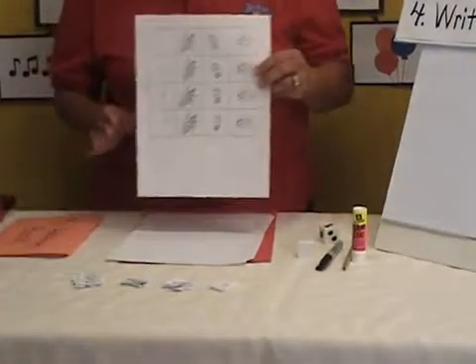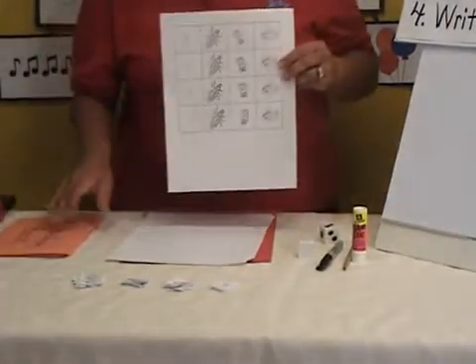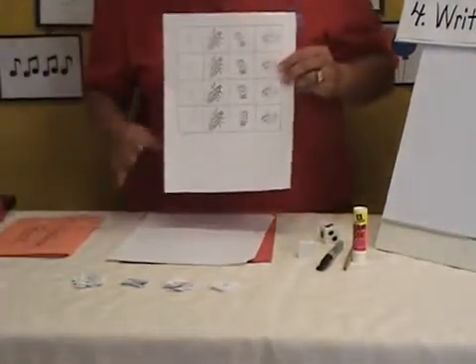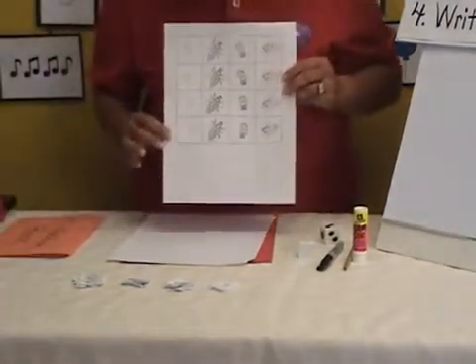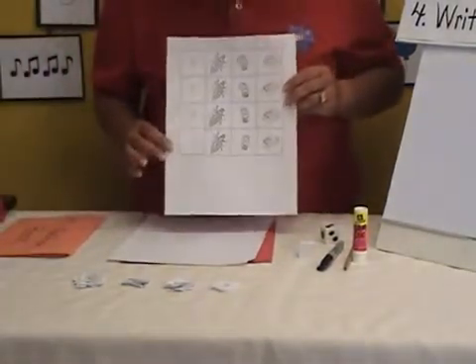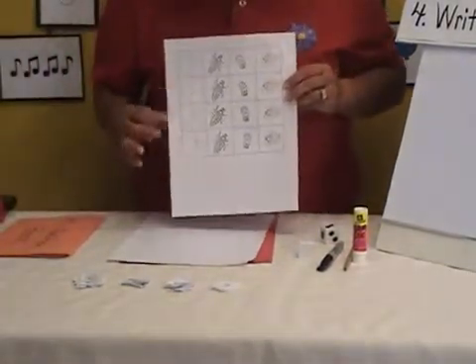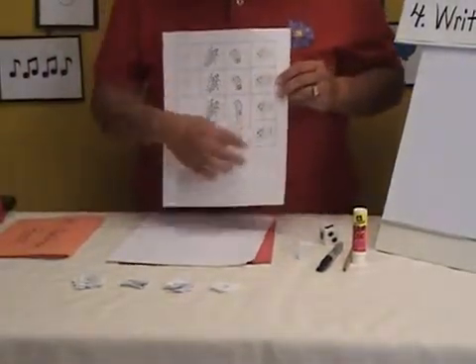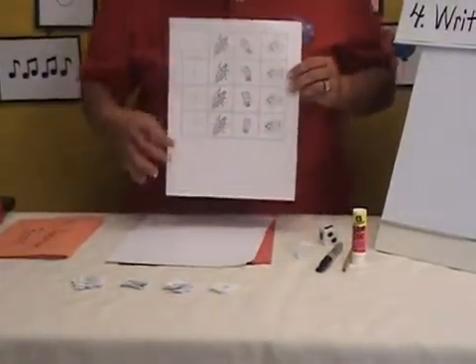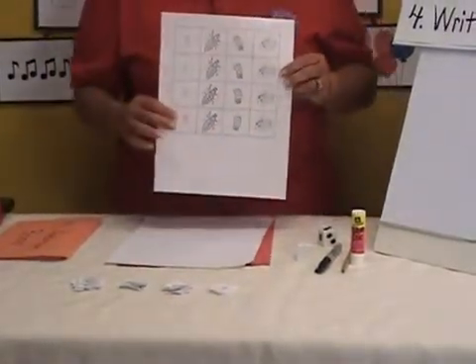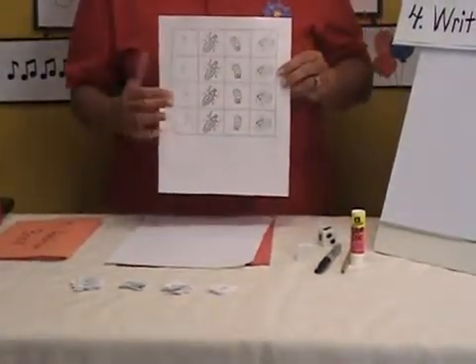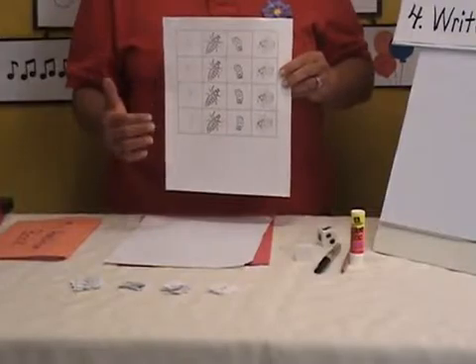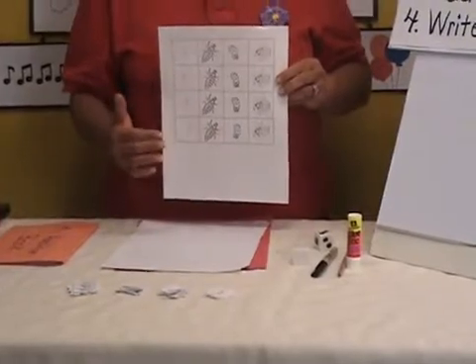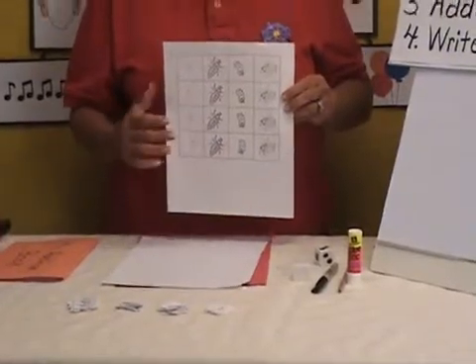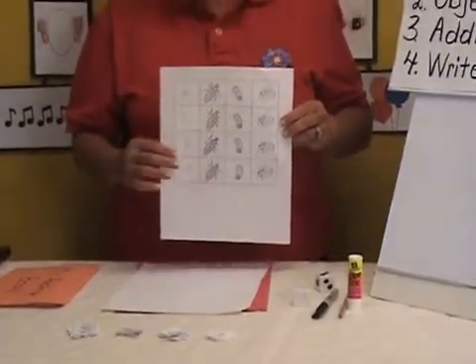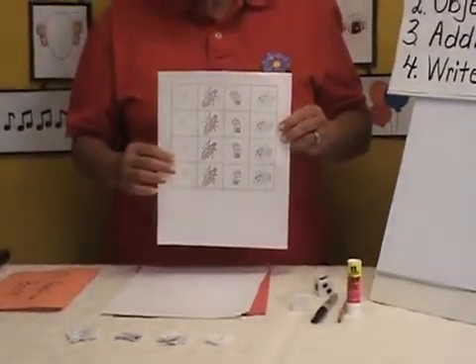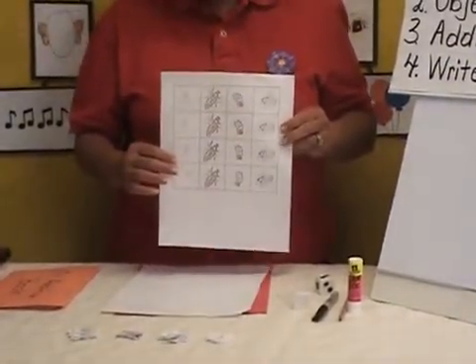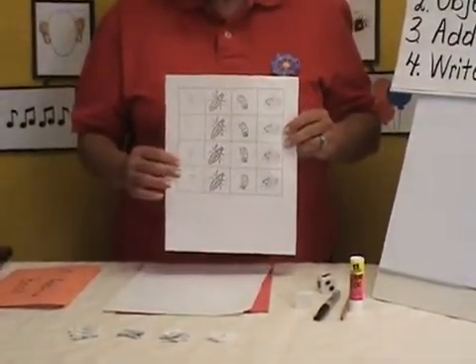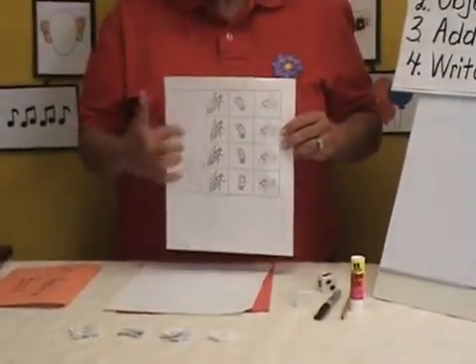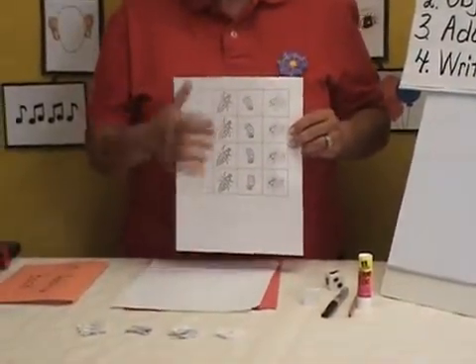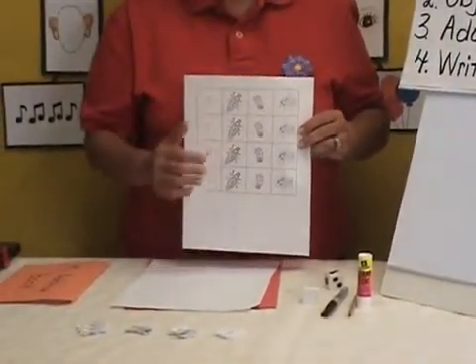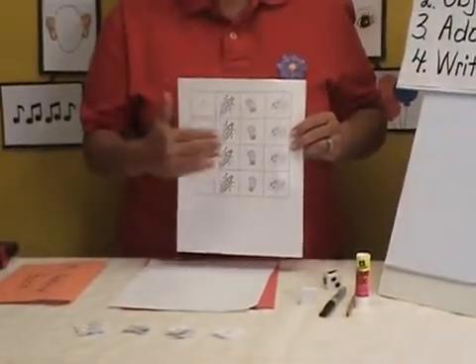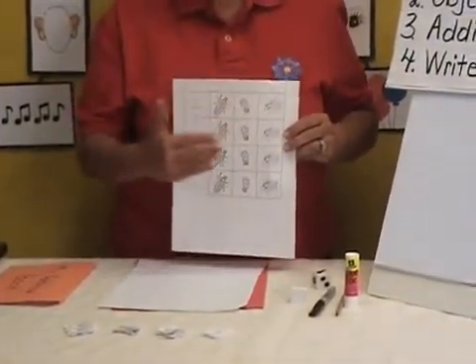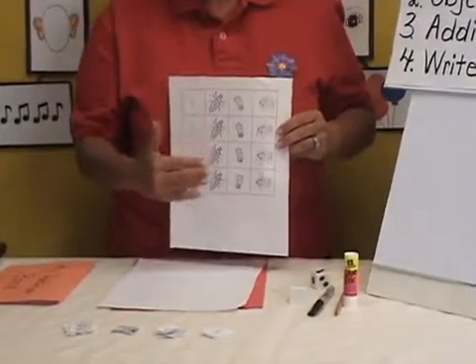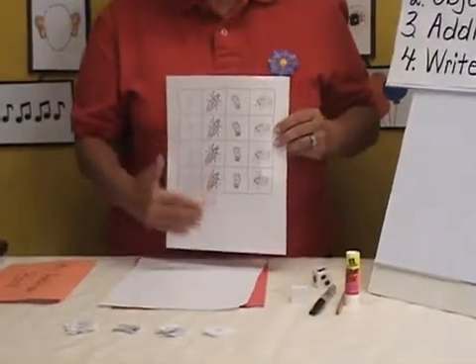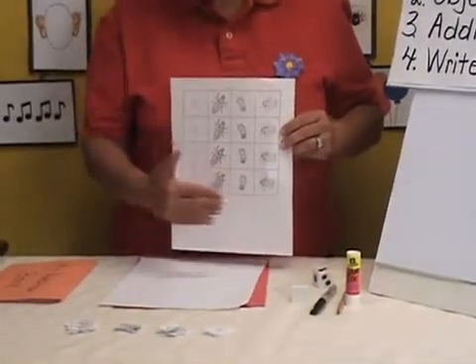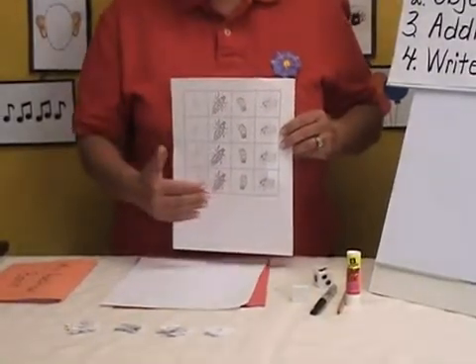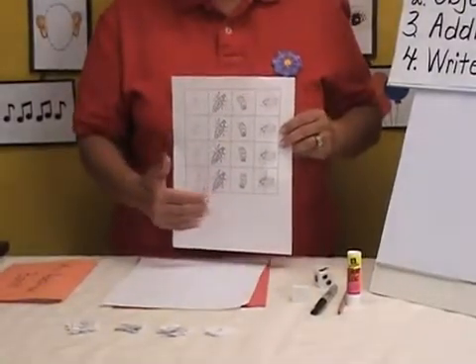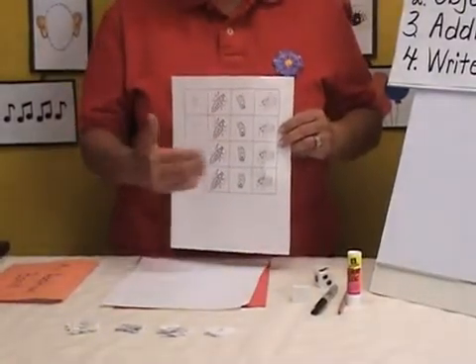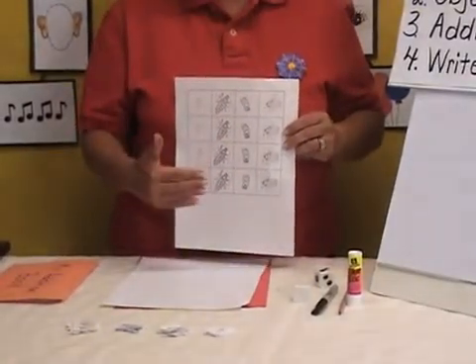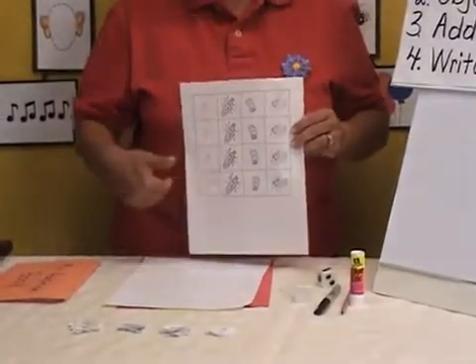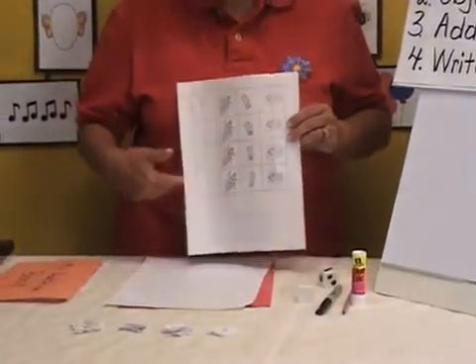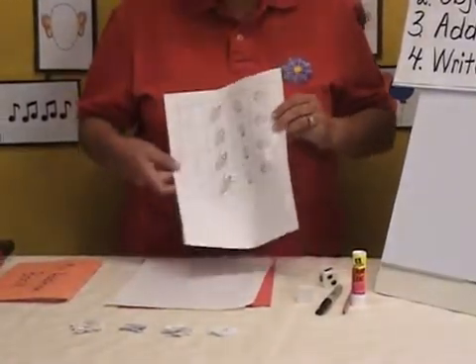An important note: this activity sheet you can put at your fine arts center and have the children cut it and put the pieces in a basket ahead of time. I'm going to demonstrate how to make the booklet, and this will also be prepared ahead of time.